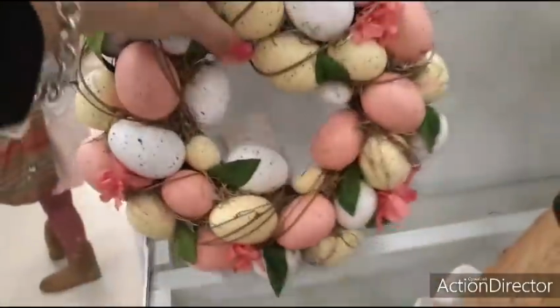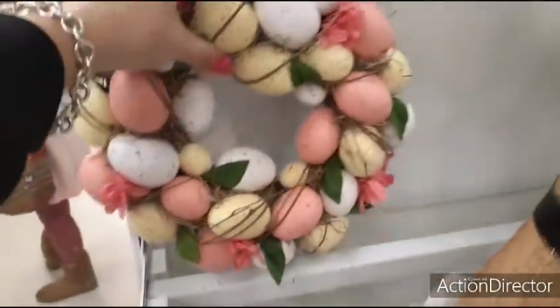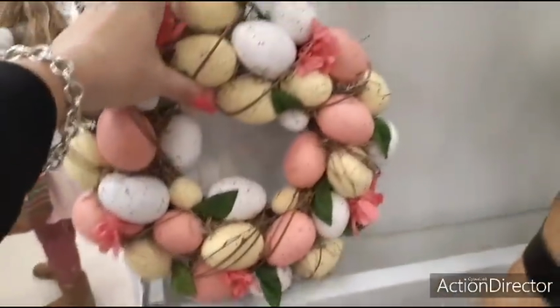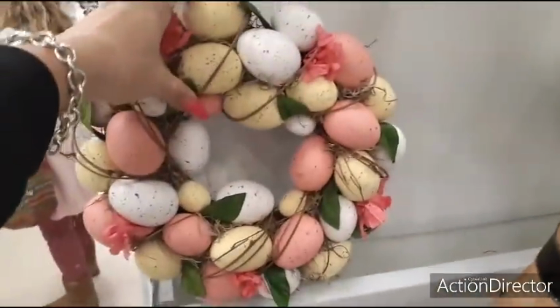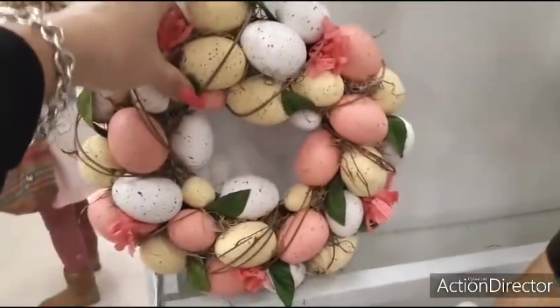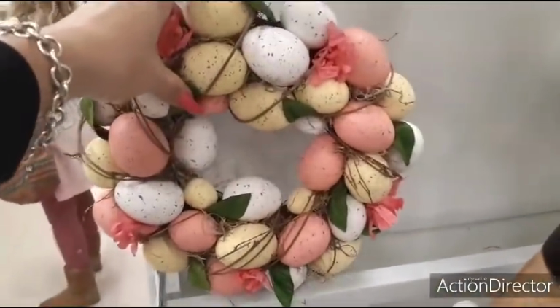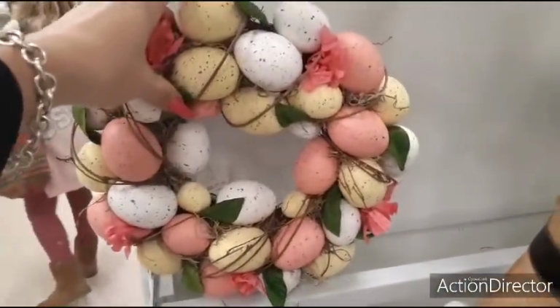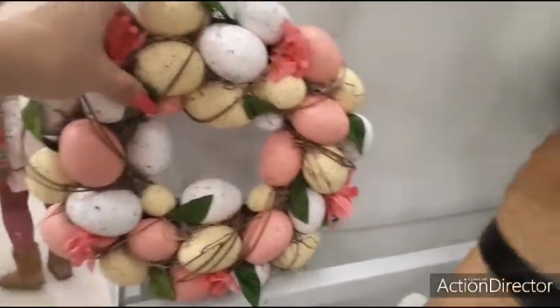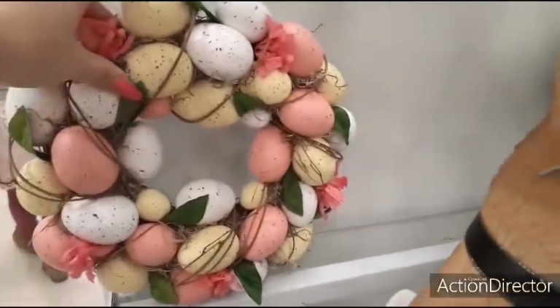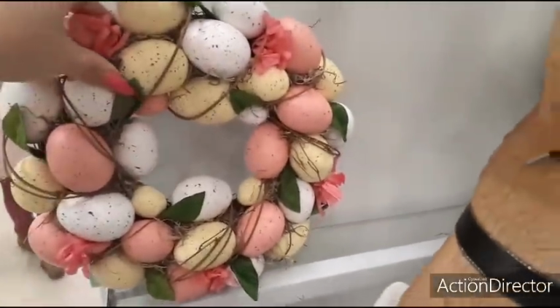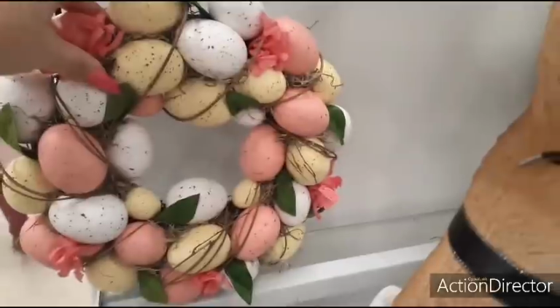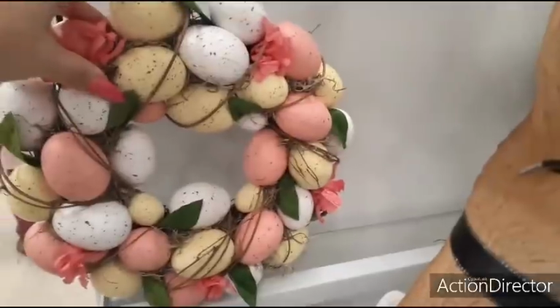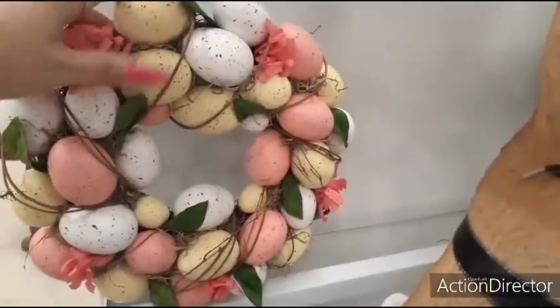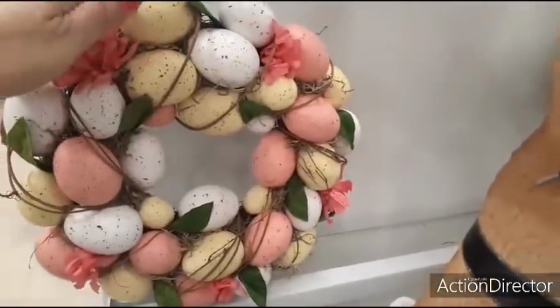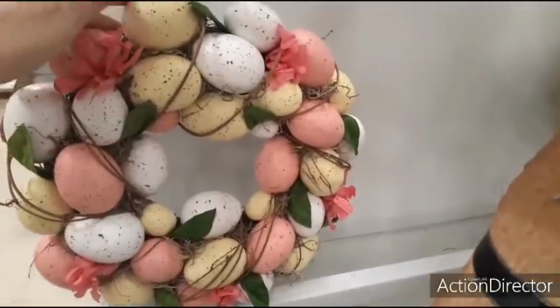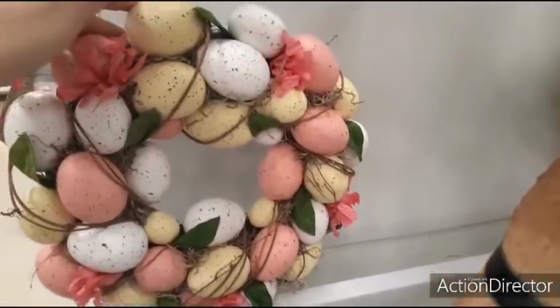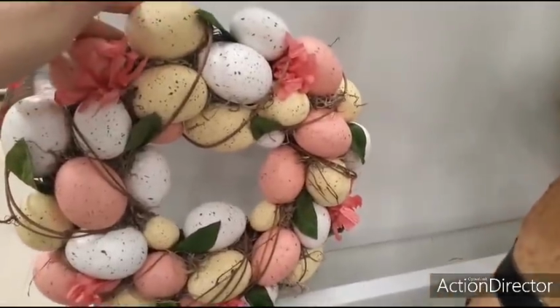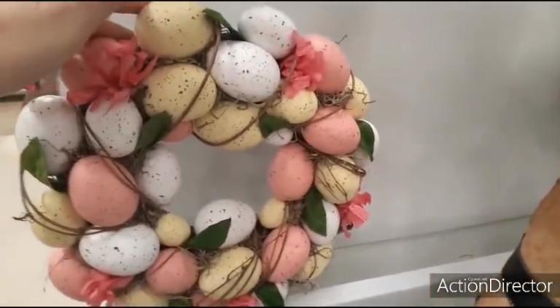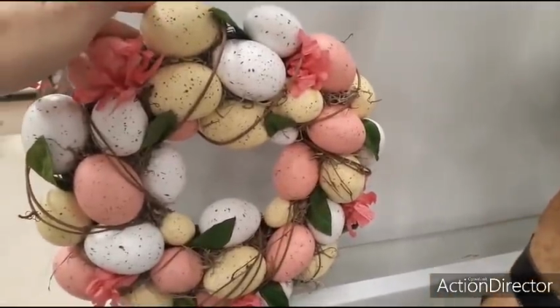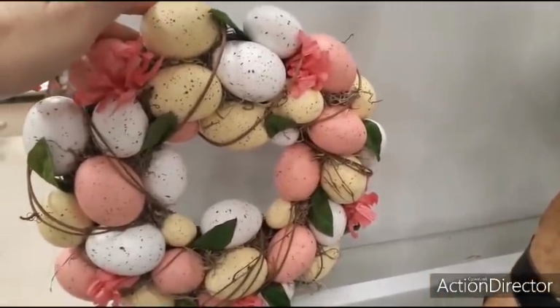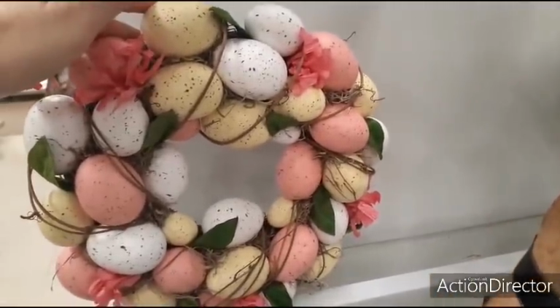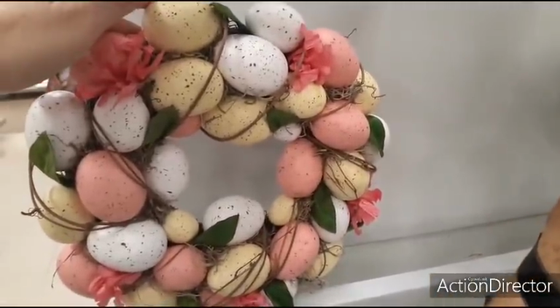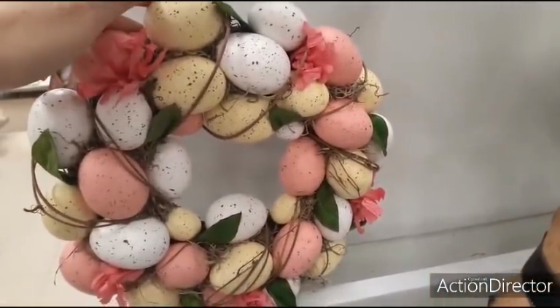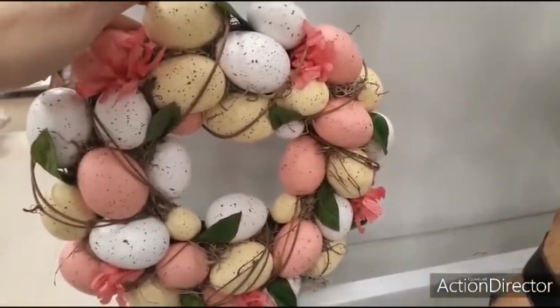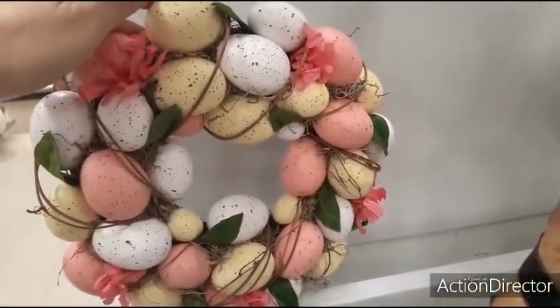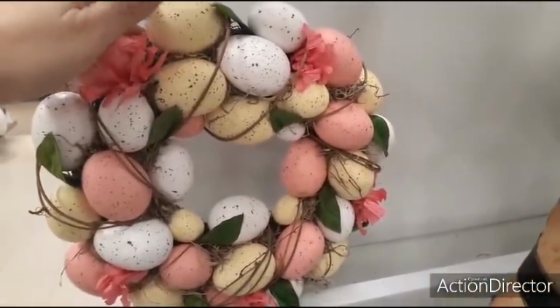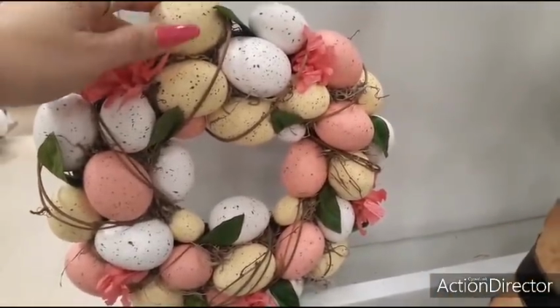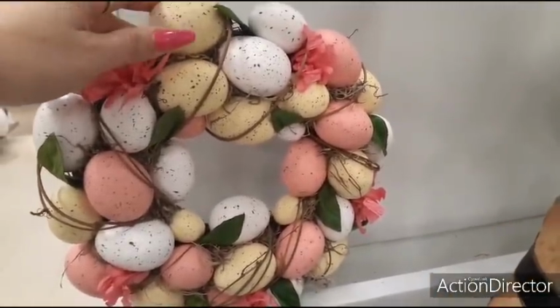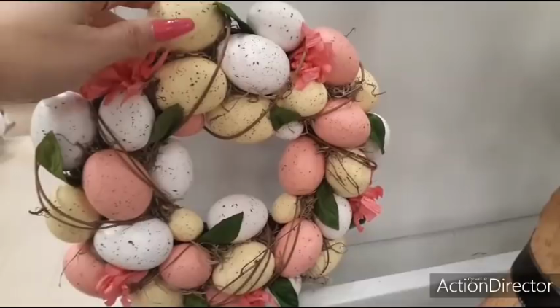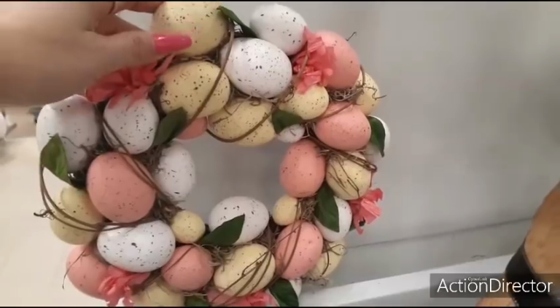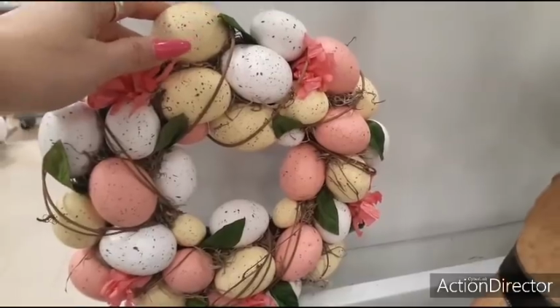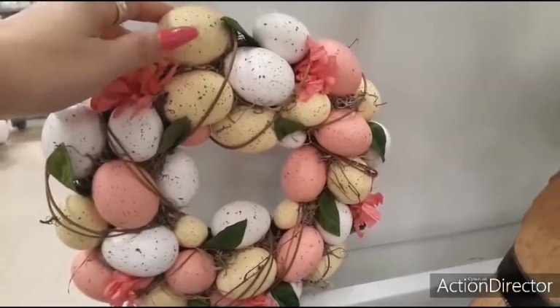Let me show it to you. It has some flowers, and you have matte yellow, matte white, matte pink. Really cute.